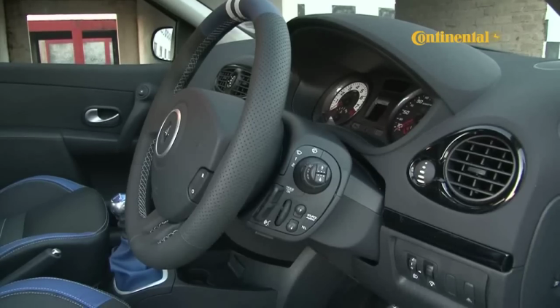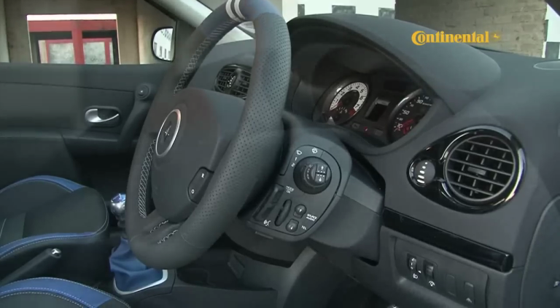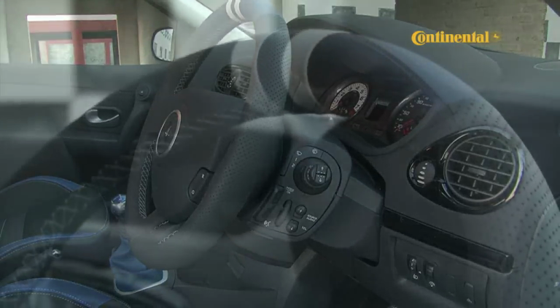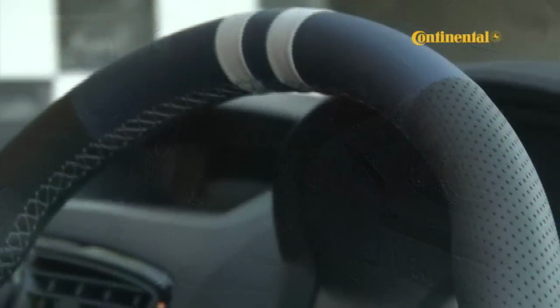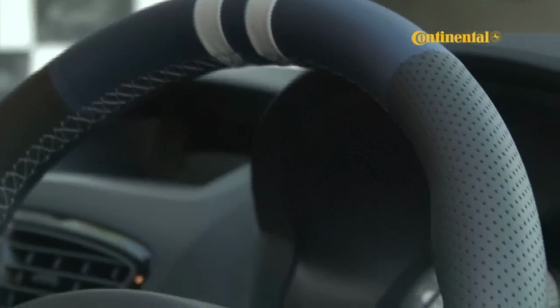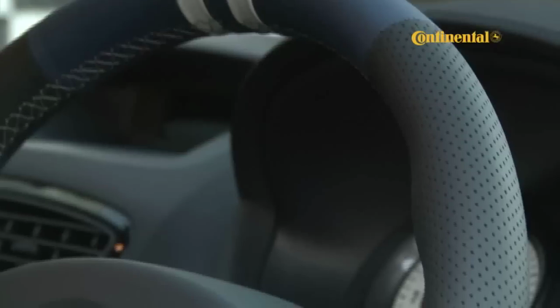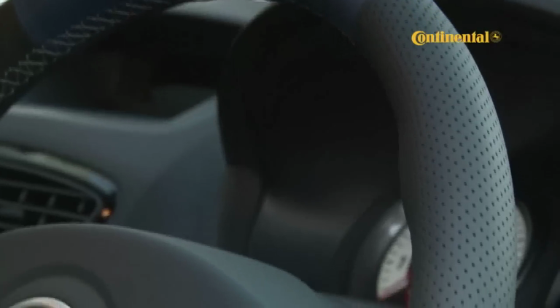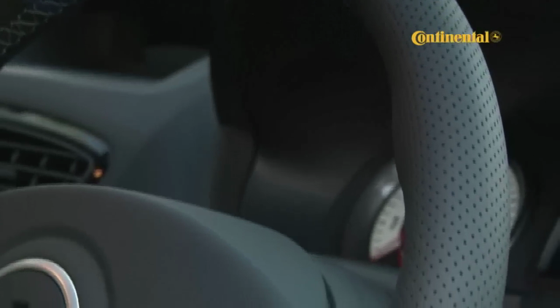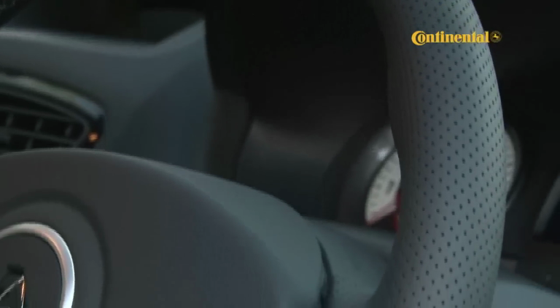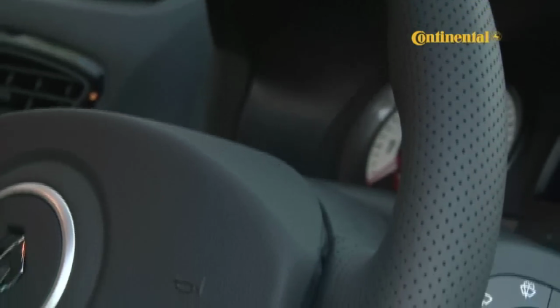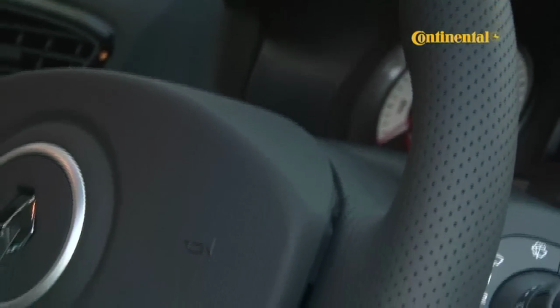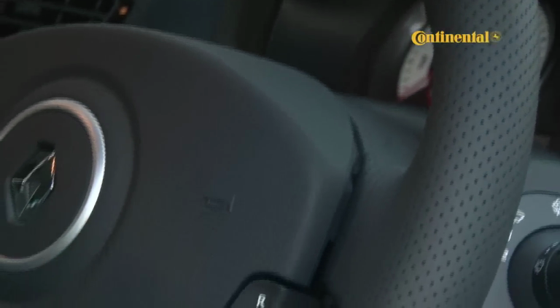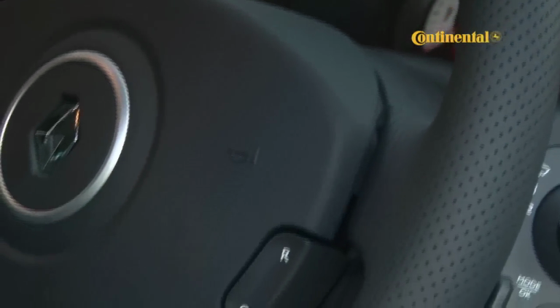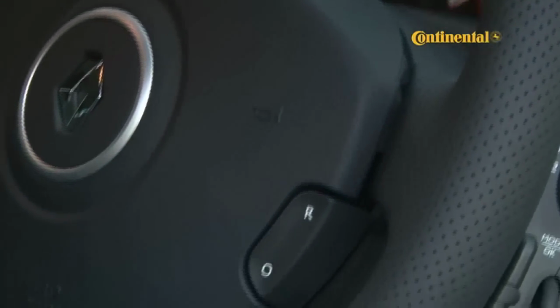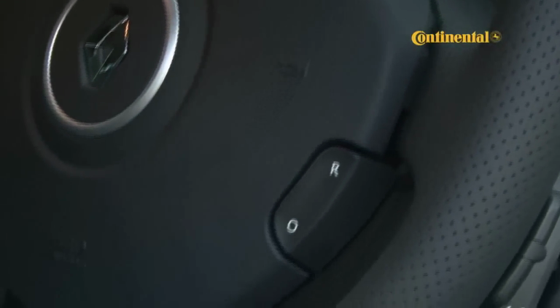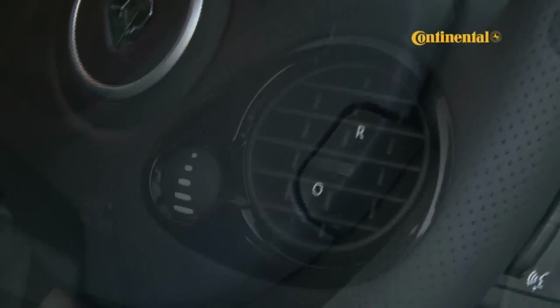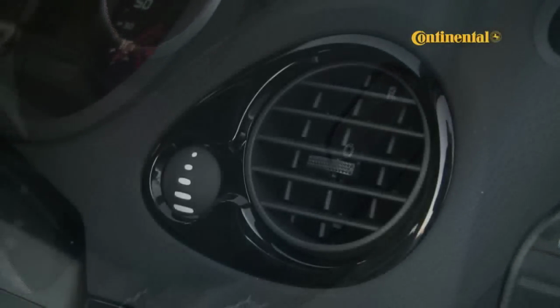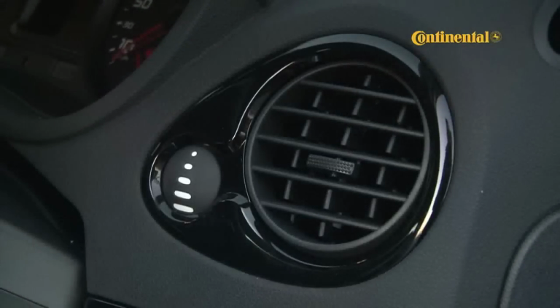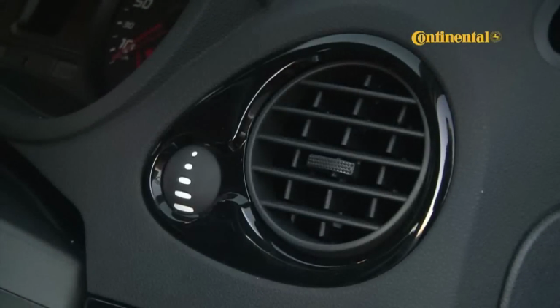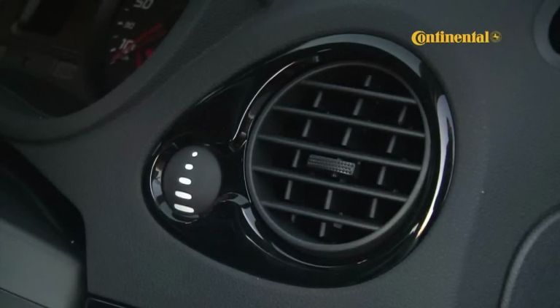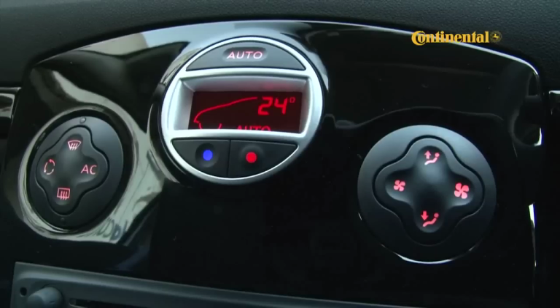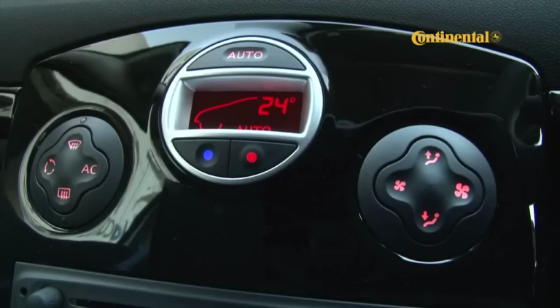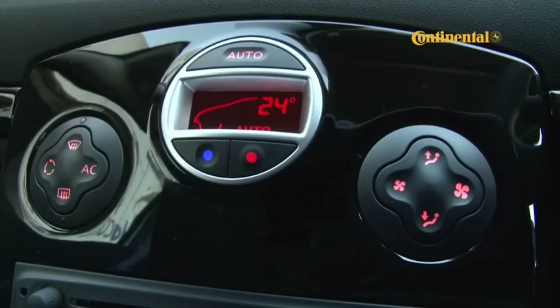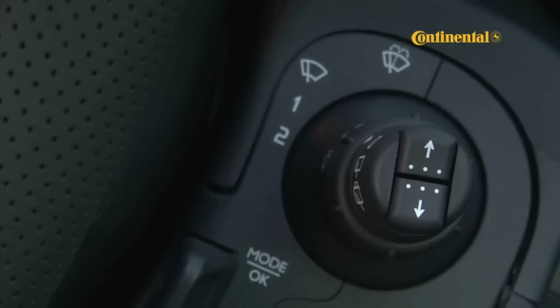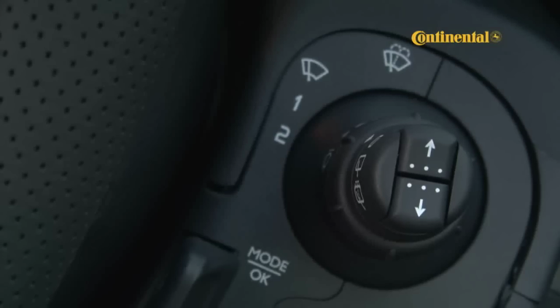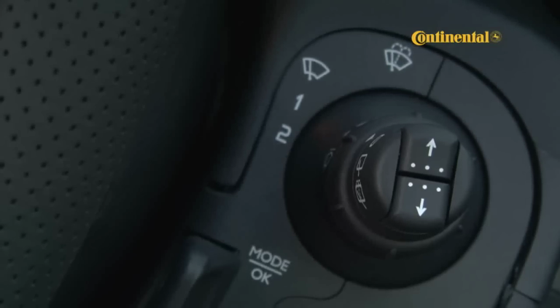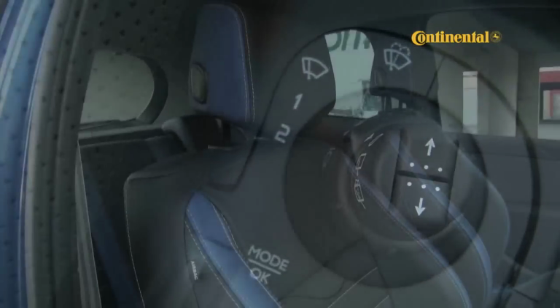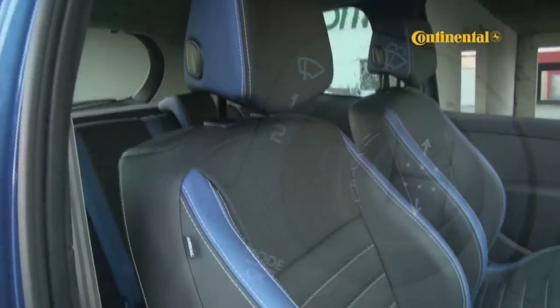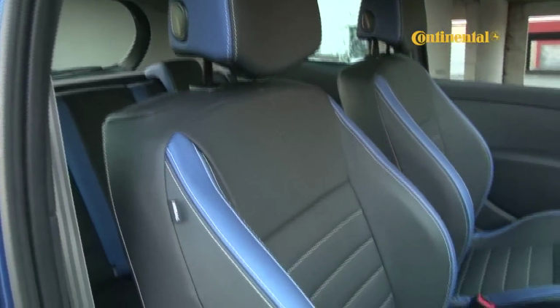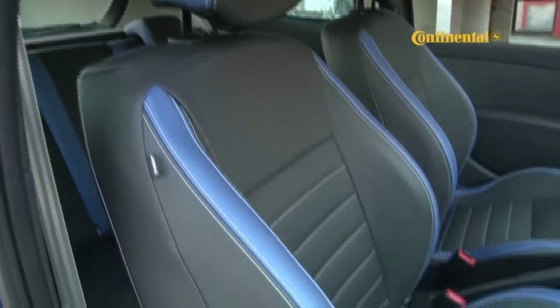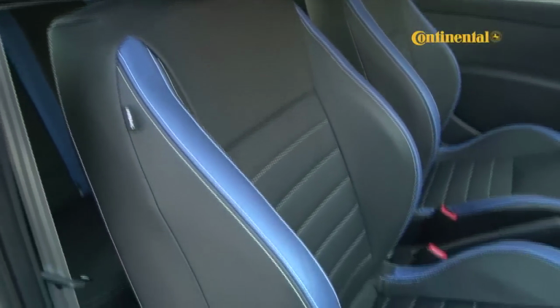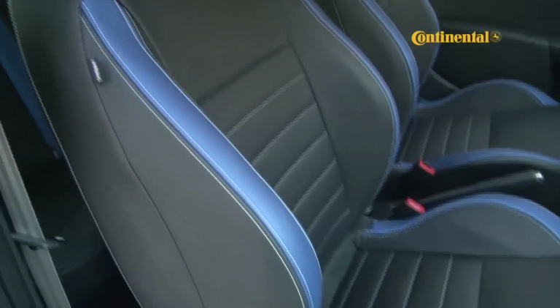The interior manages a good balance between comfort and providing for what this car is really about. The big bucket seats and thick steering wheel merge very well with all the convenience of things like keyless entry, climate control, automatic lights and wipers and electric windows.